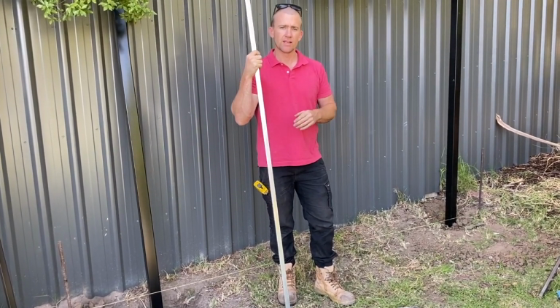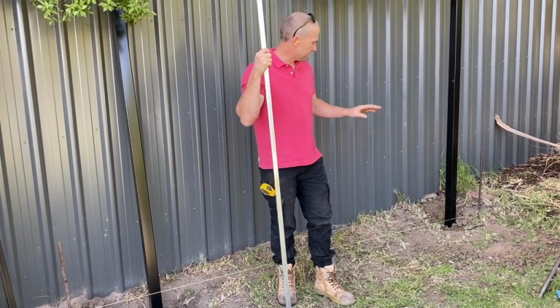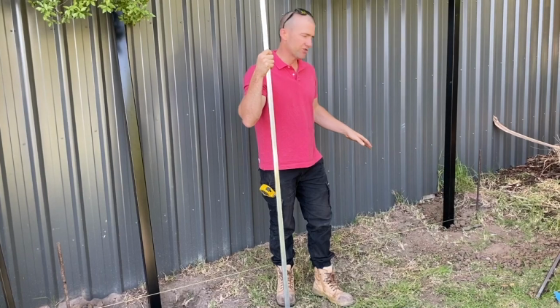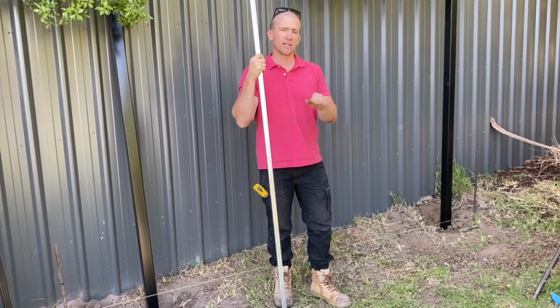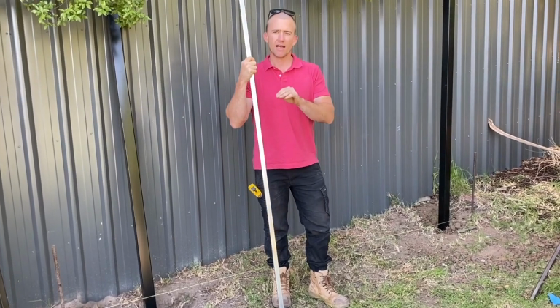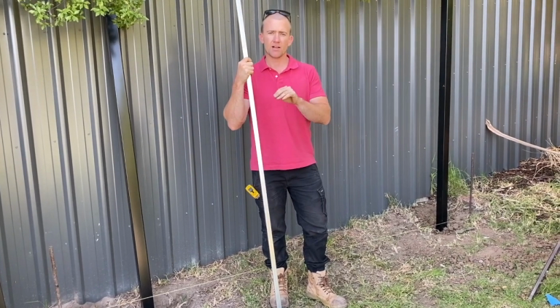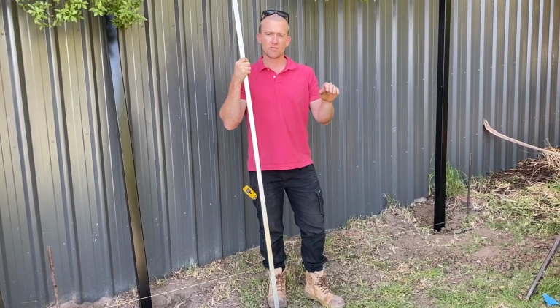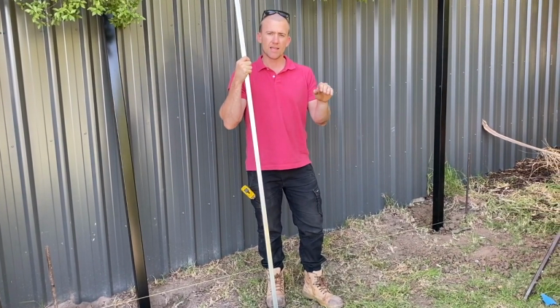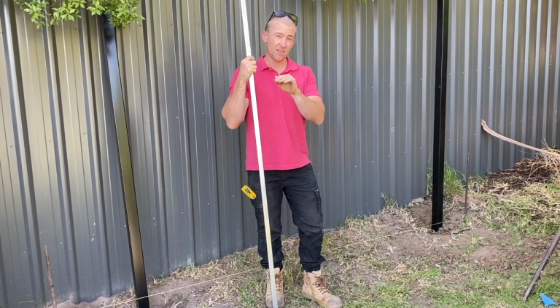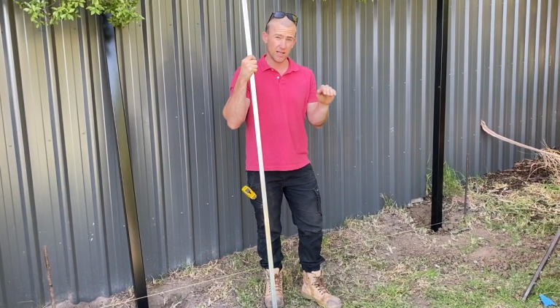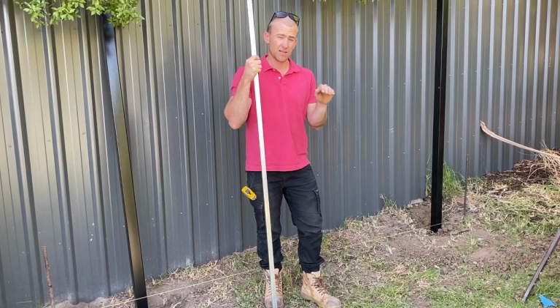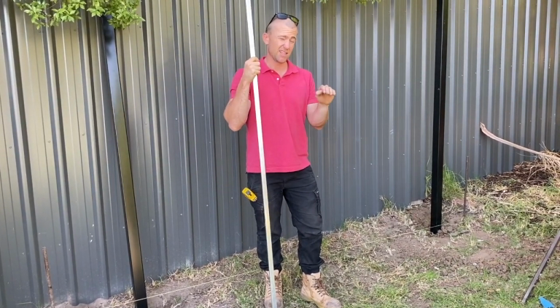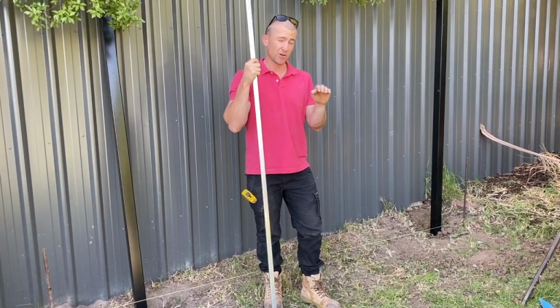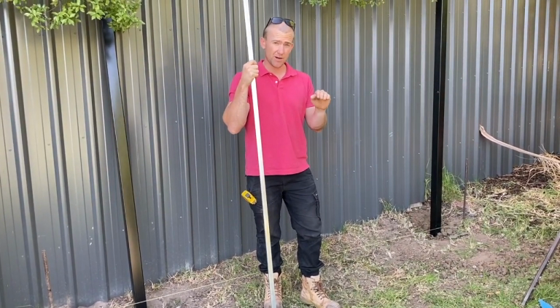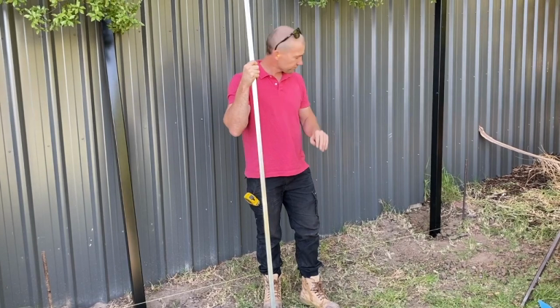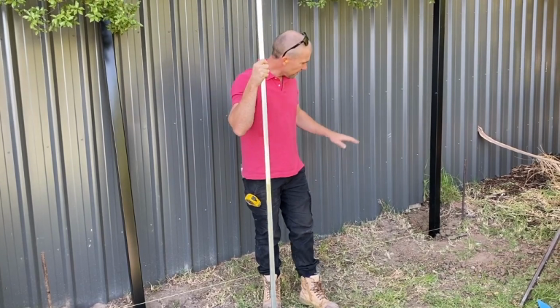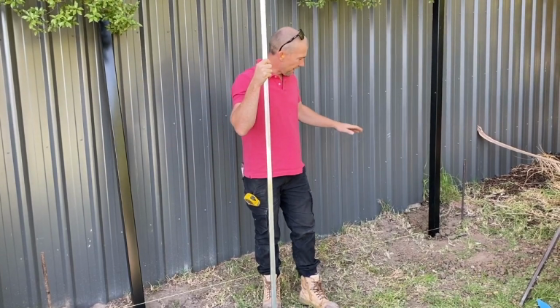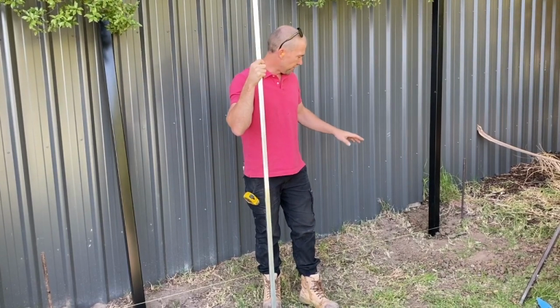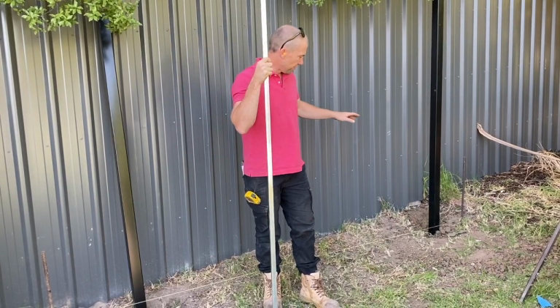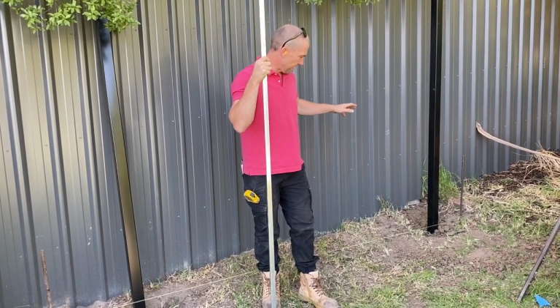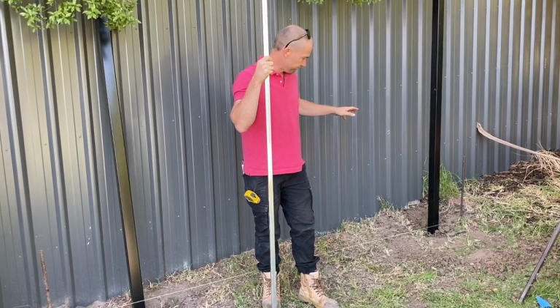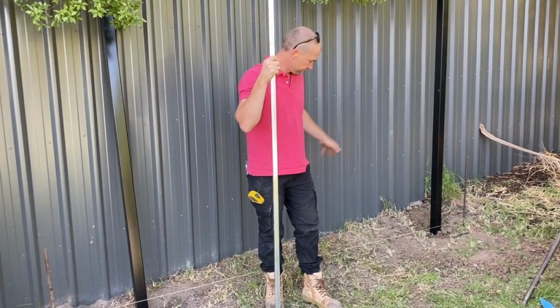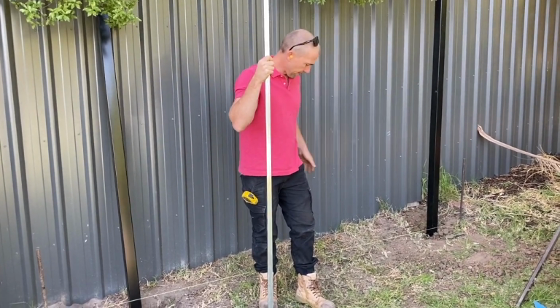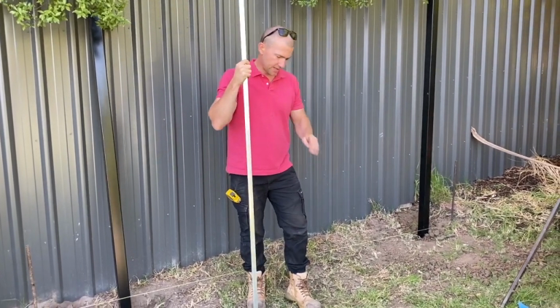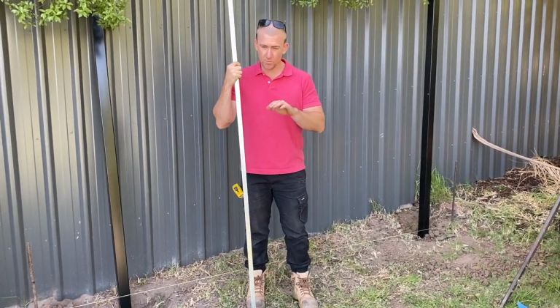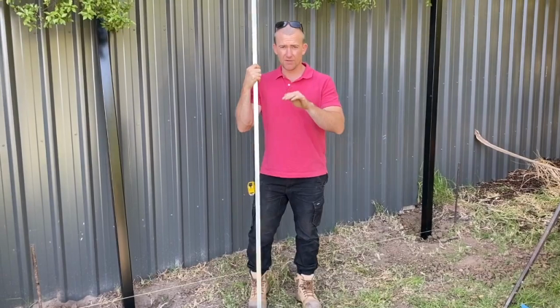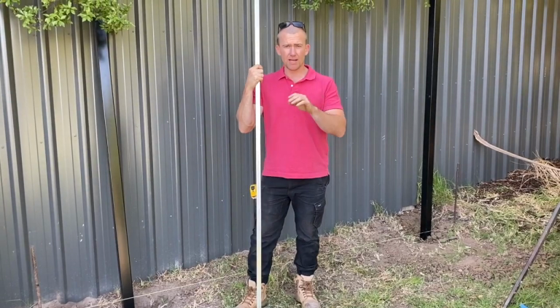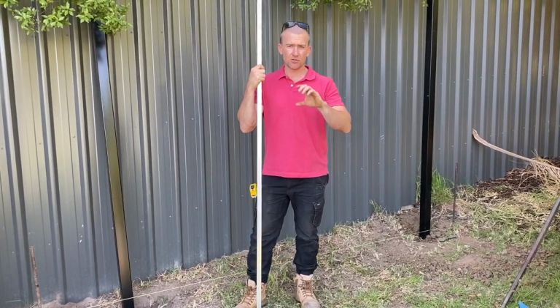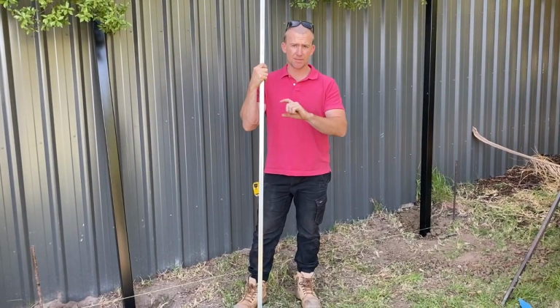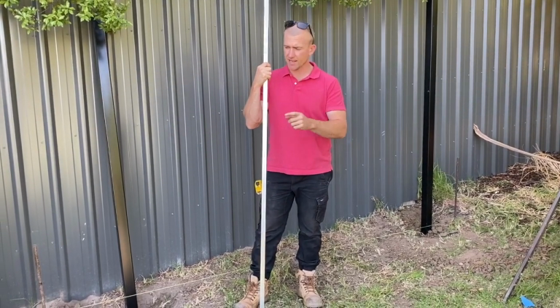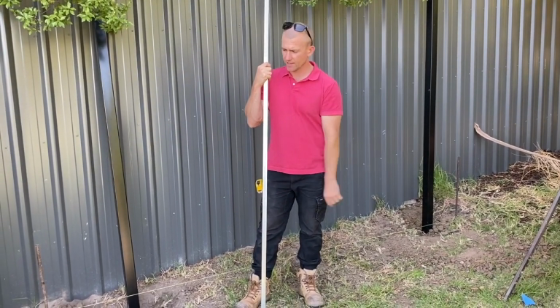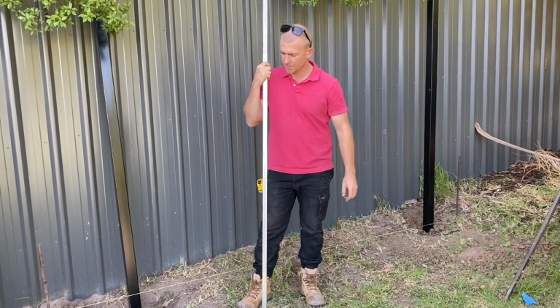I like to put my string line at the bottom of the panel — that way you know if there's going to be any heights or gaps underneath the panel.